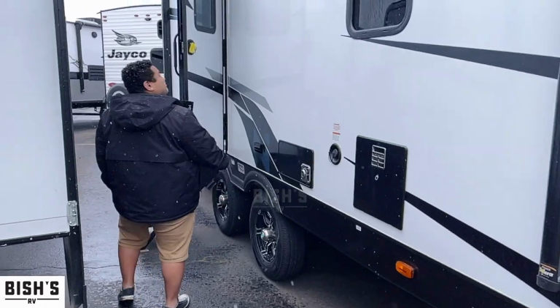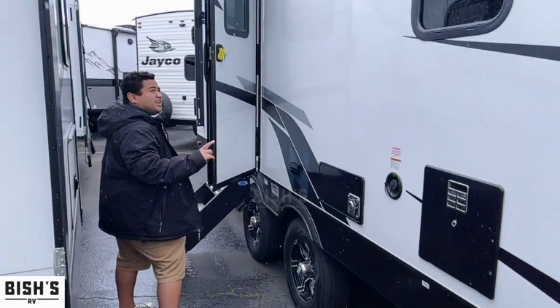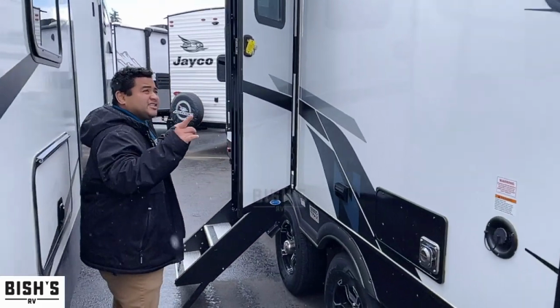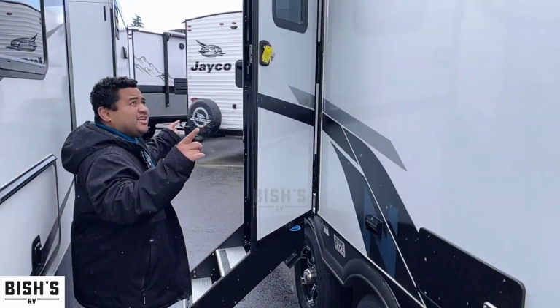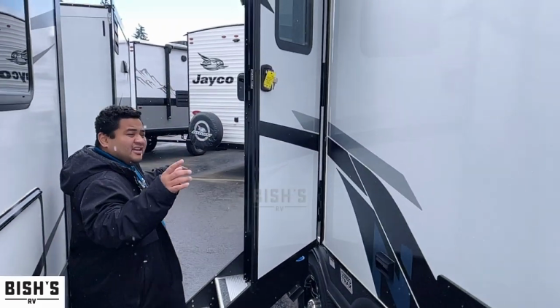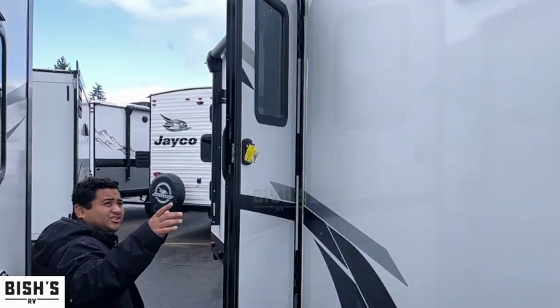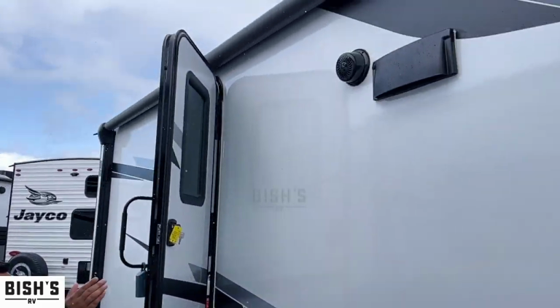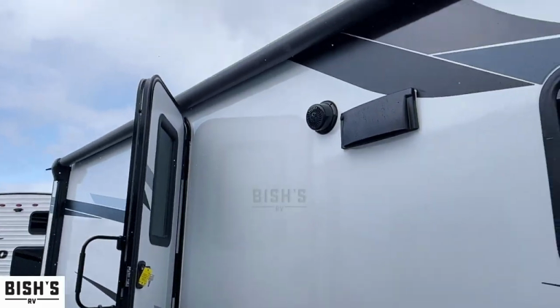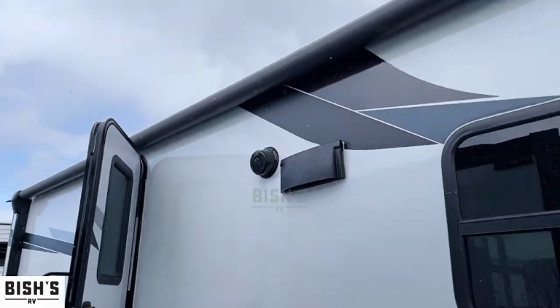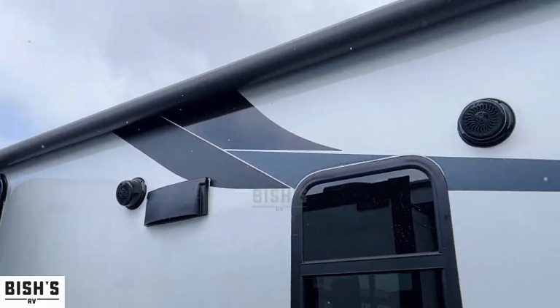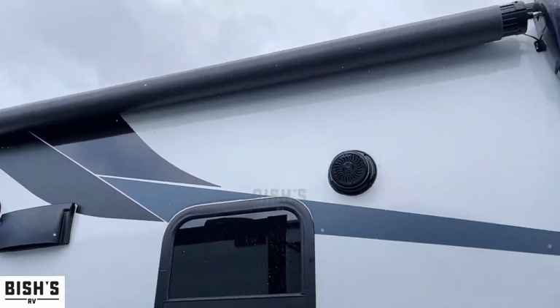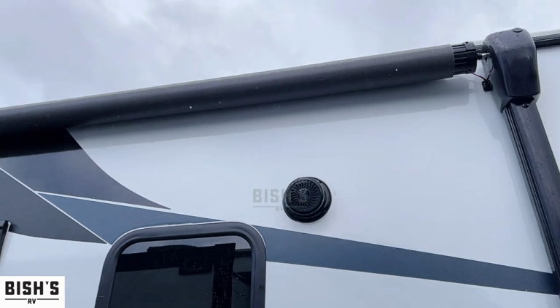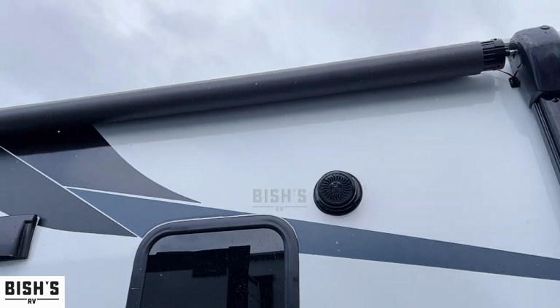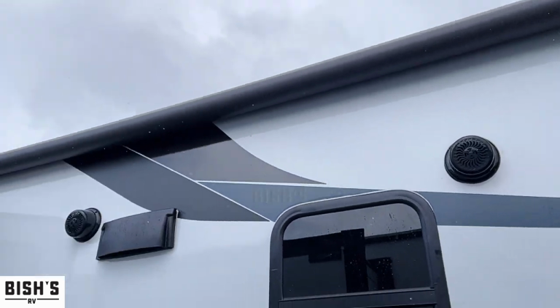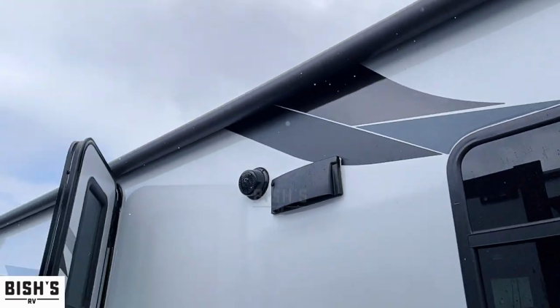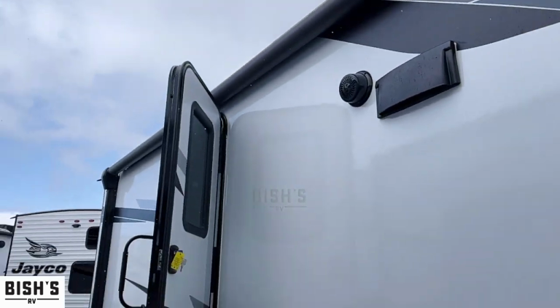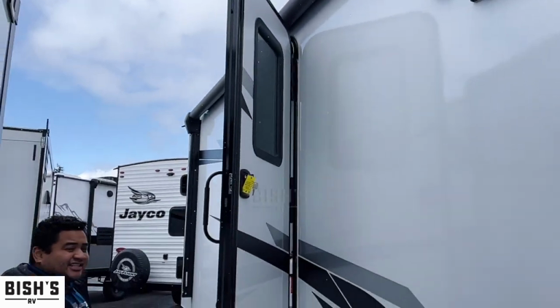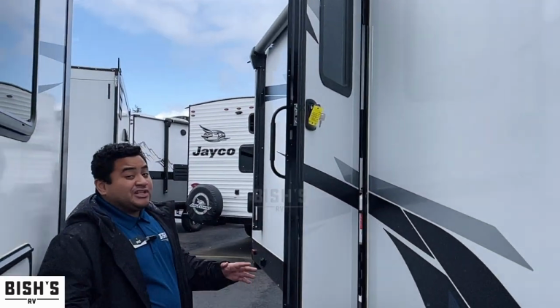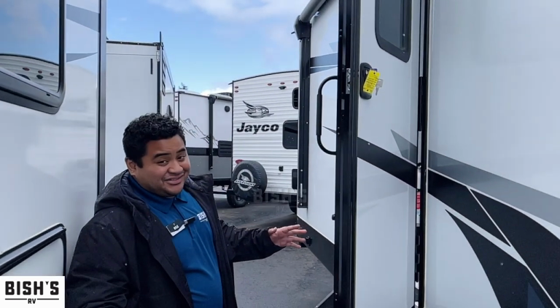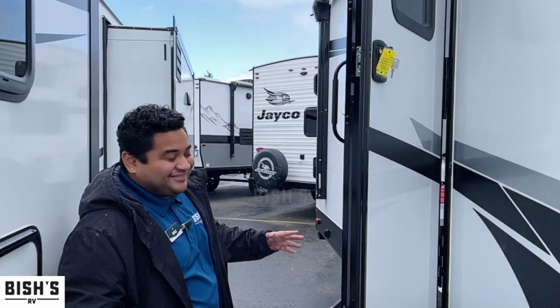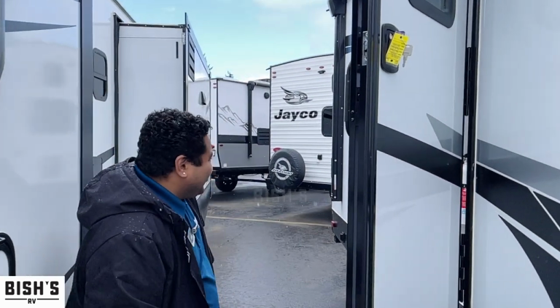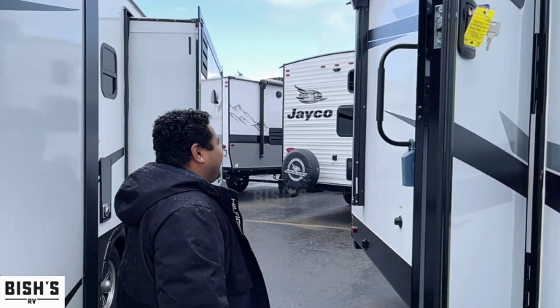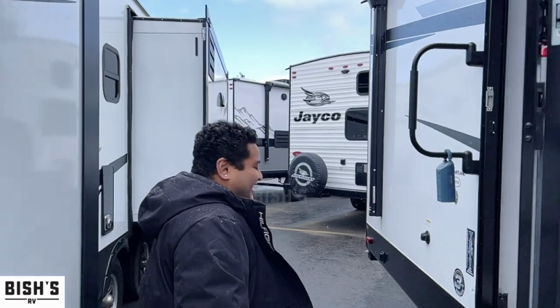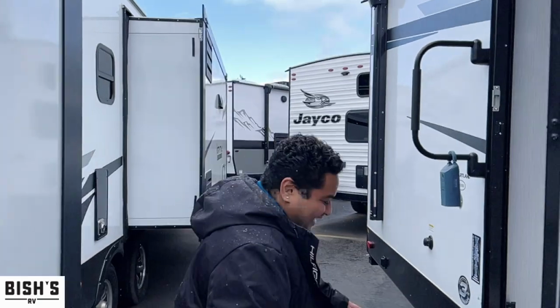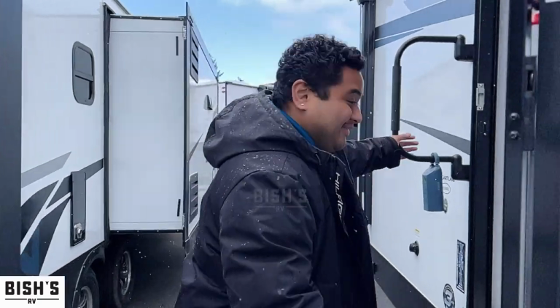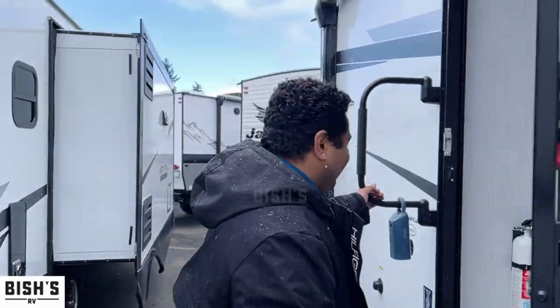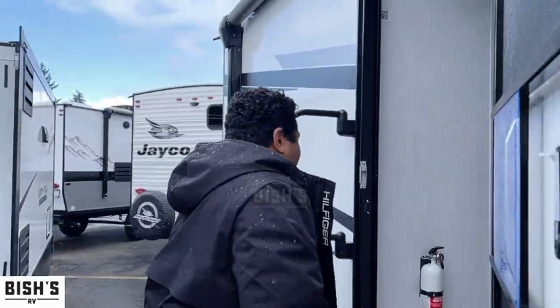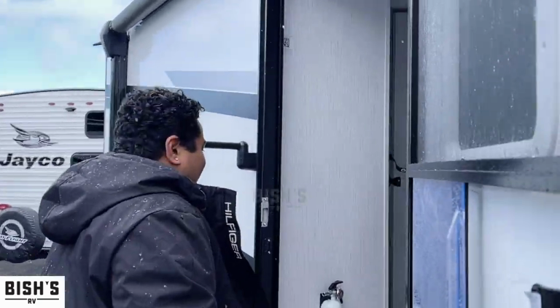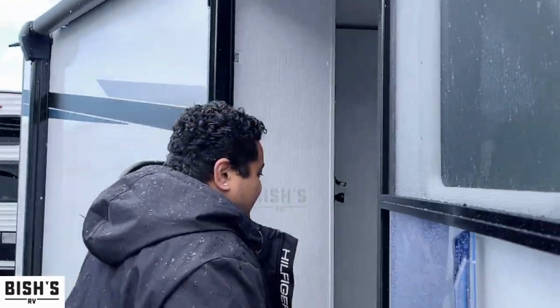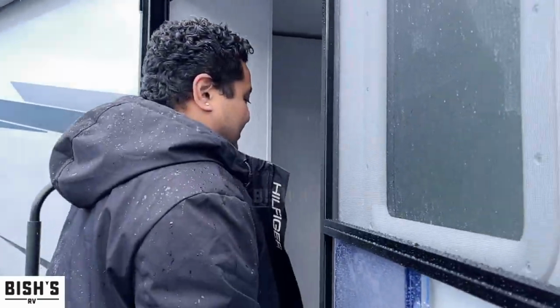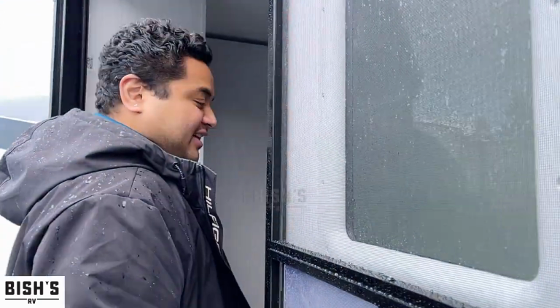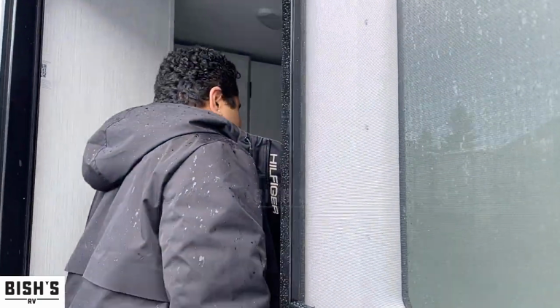Before we go inside, check out this awning — it covers almost the entire rig, which is kind of nice. It's great for days like this when it's raining outside. We also got the solid steps coming over here, so let's get on inside.